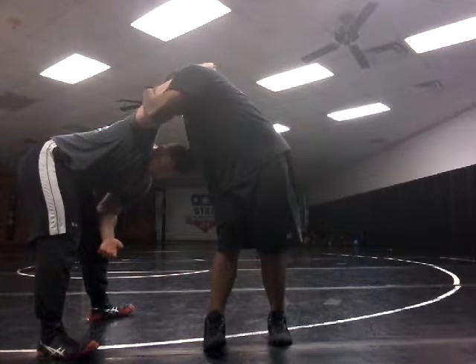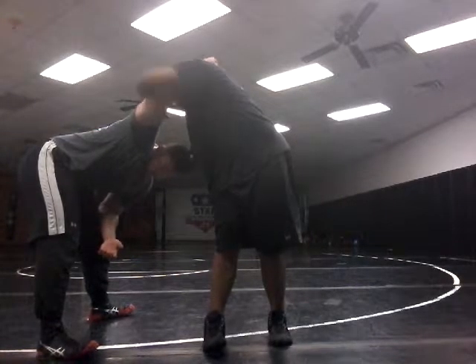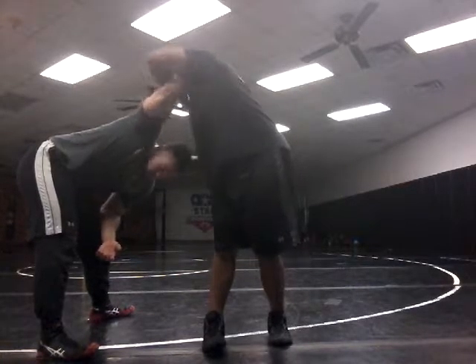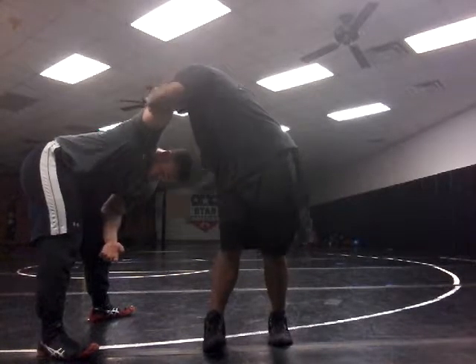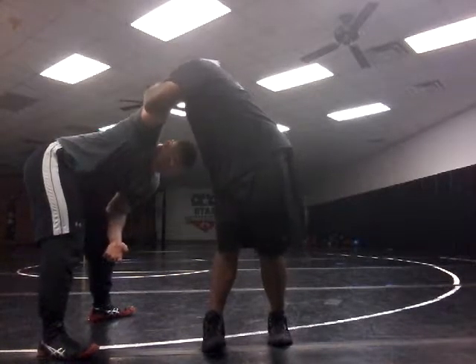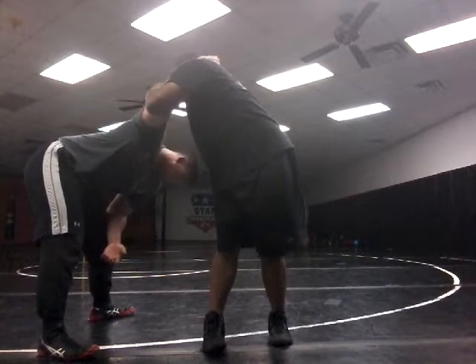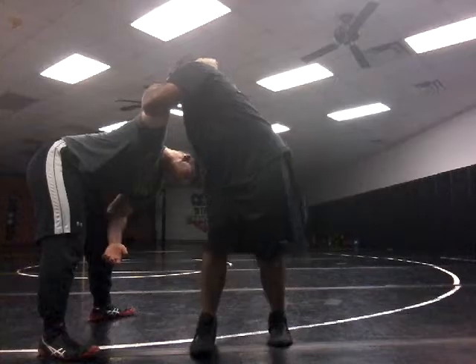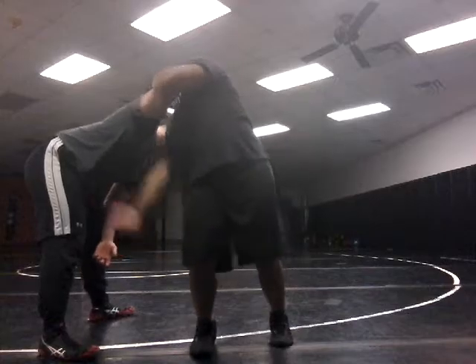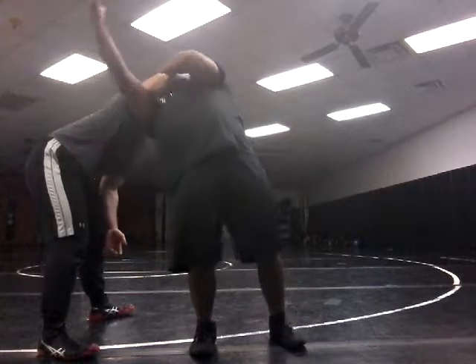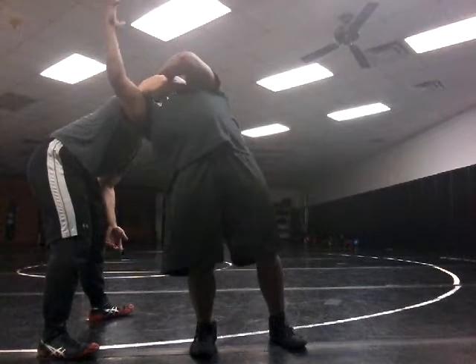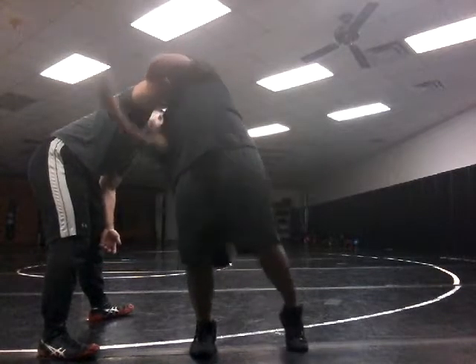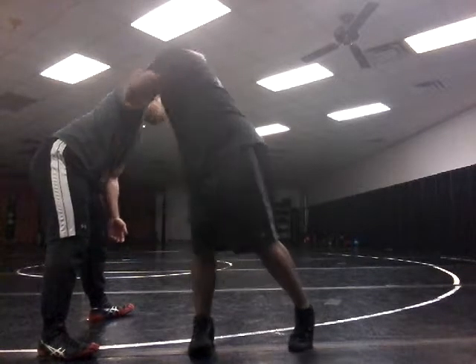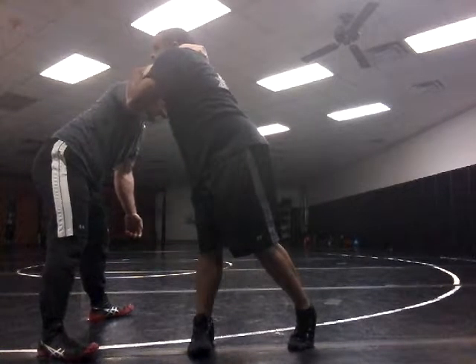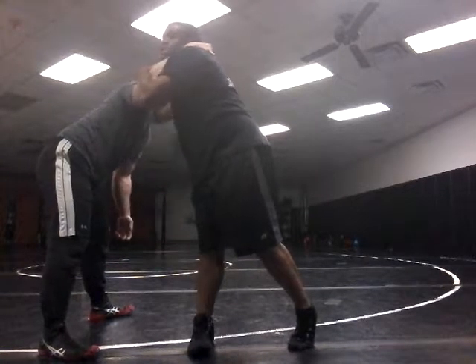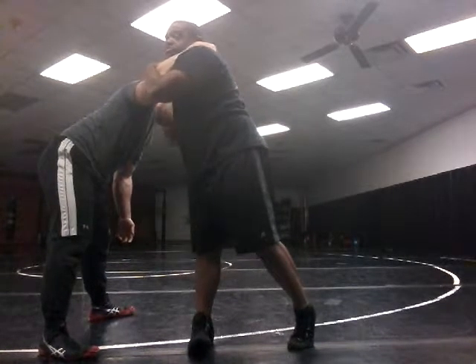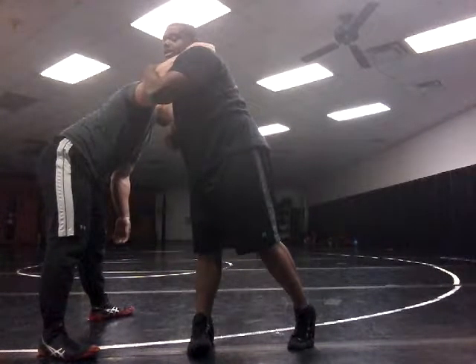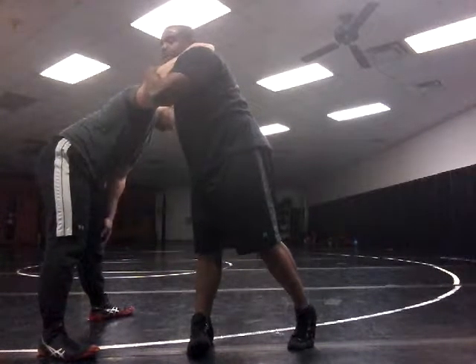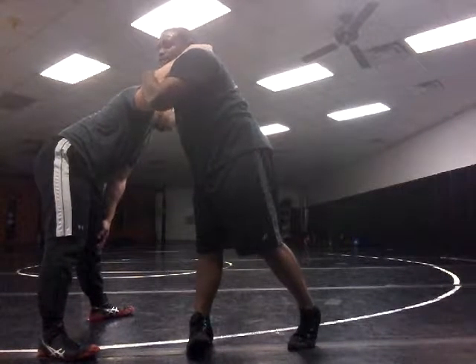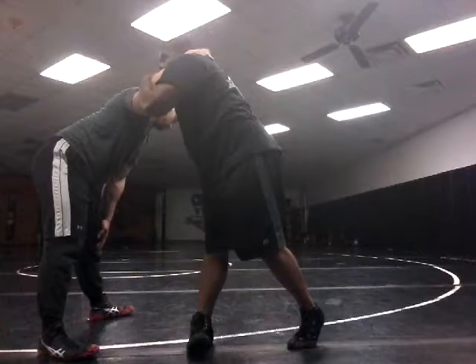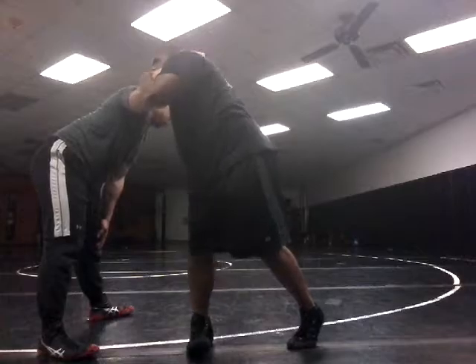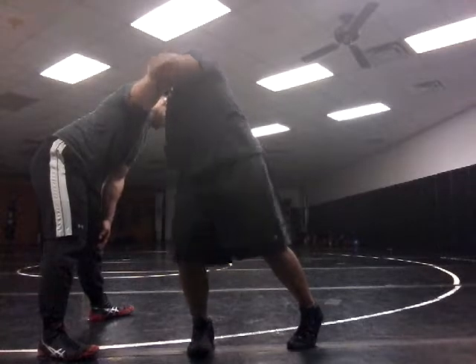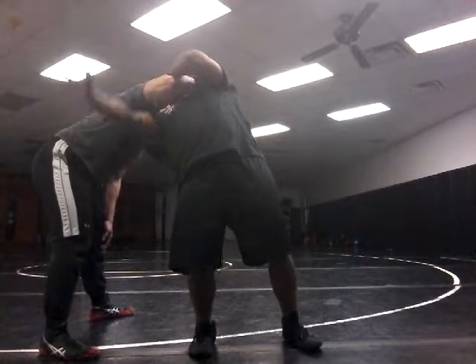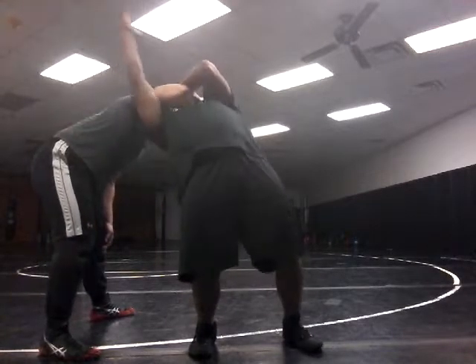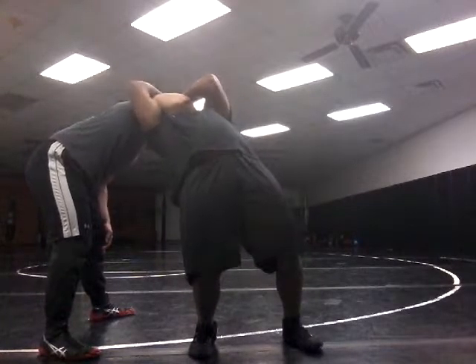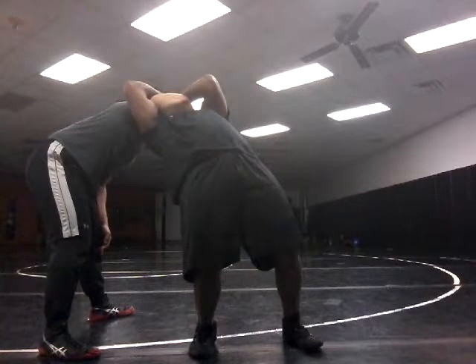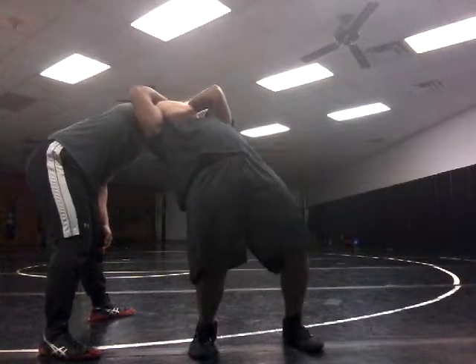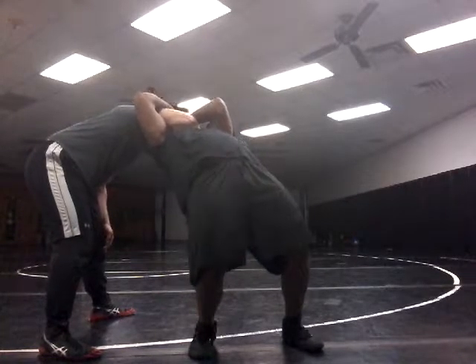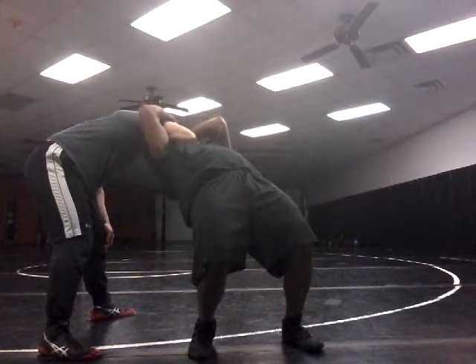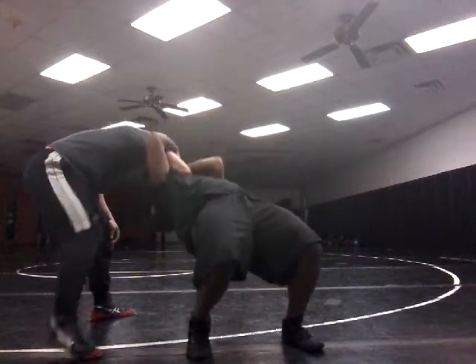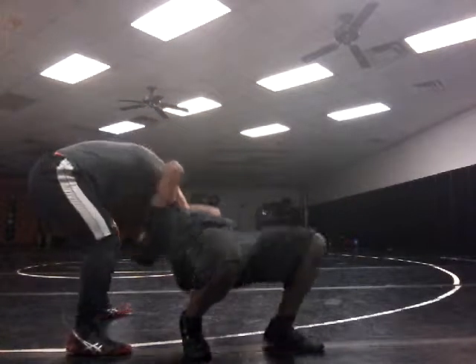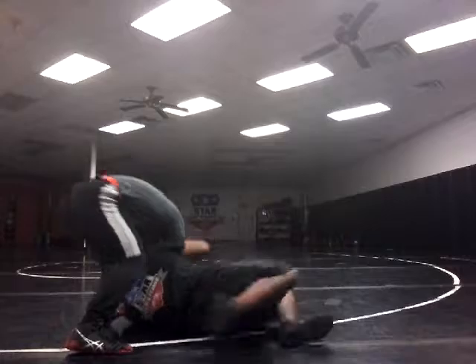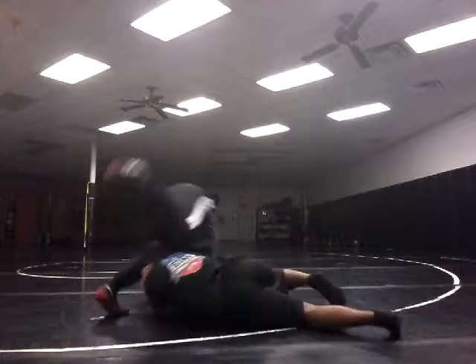Next, I'm going to bring my shoulder right underneath his. And as I do this, I should be ready to arch back. I grab here, pull down, arch, and turn.